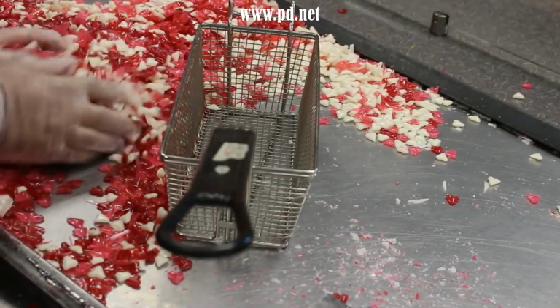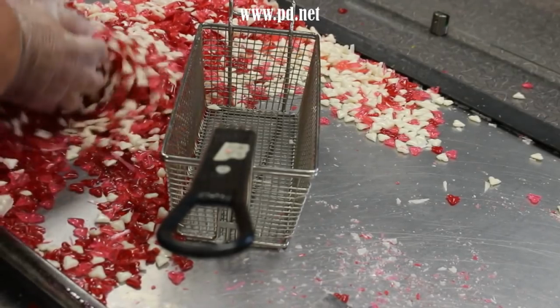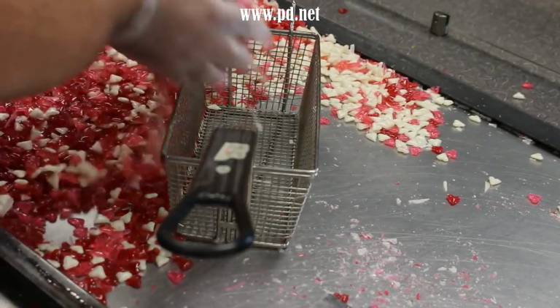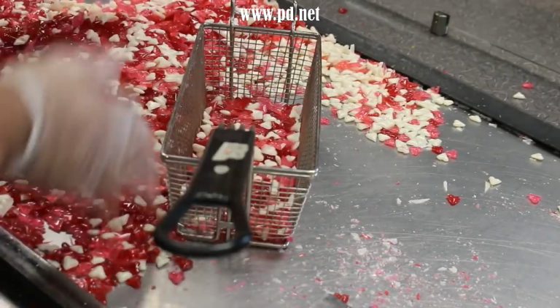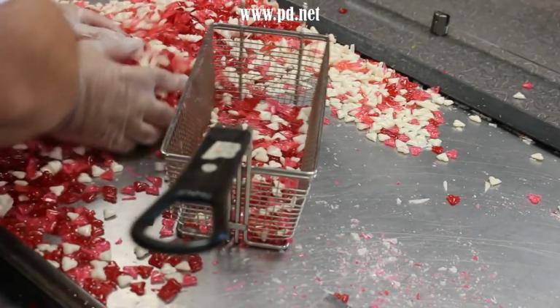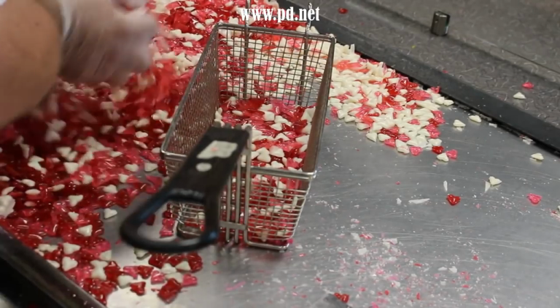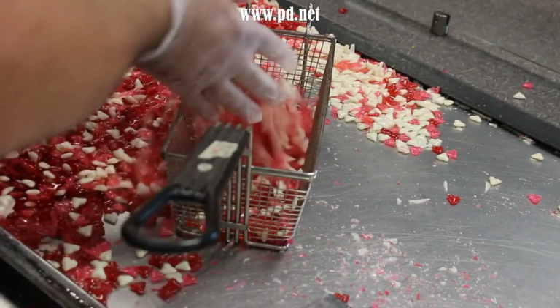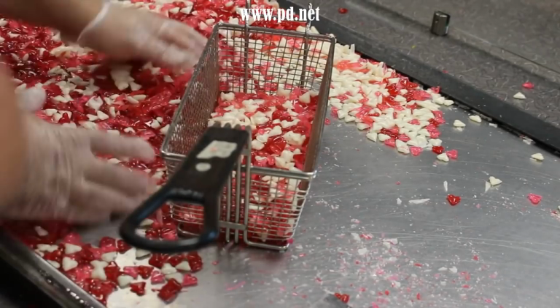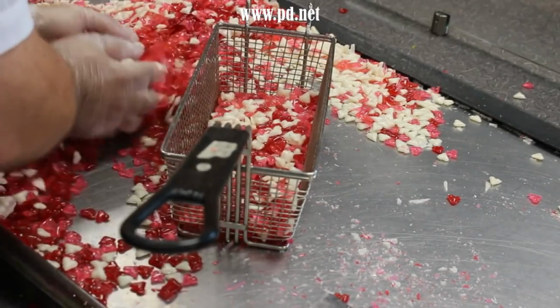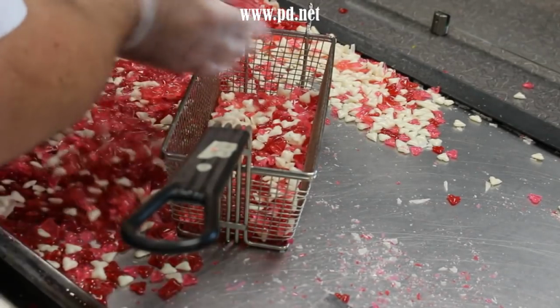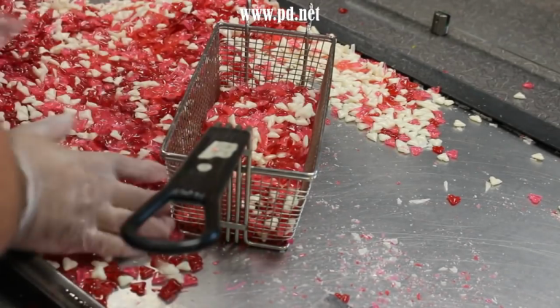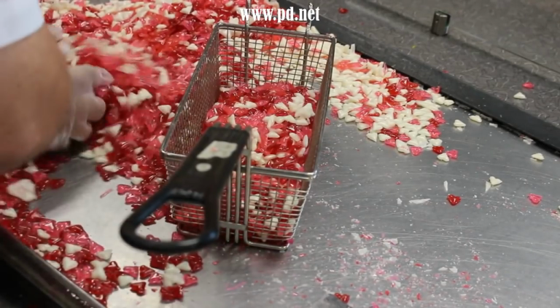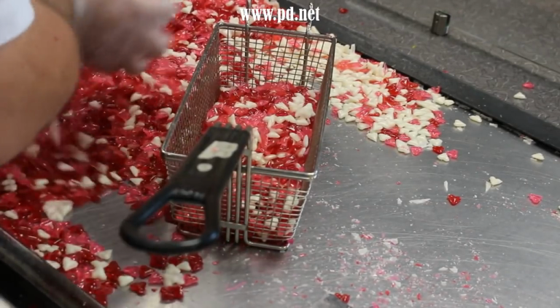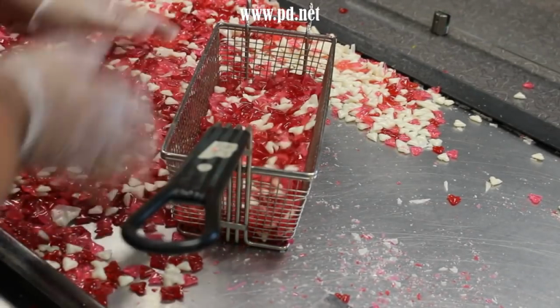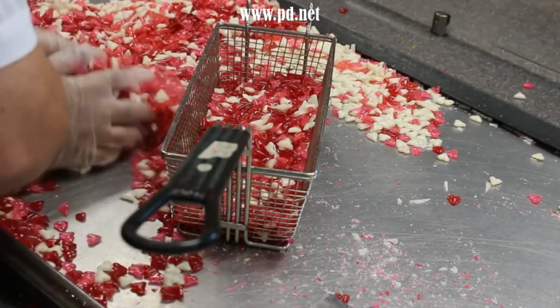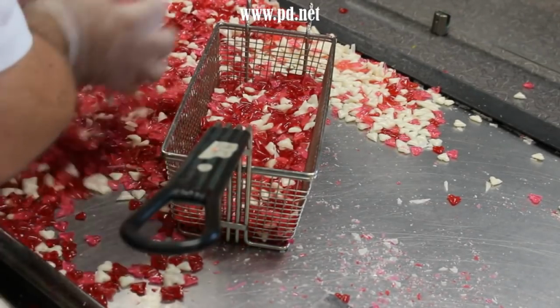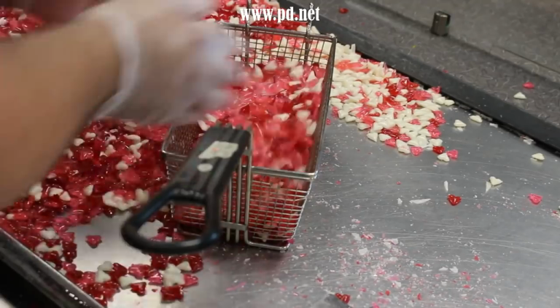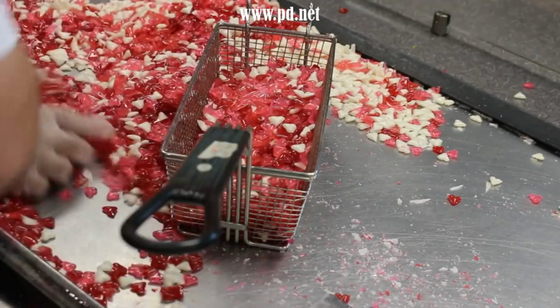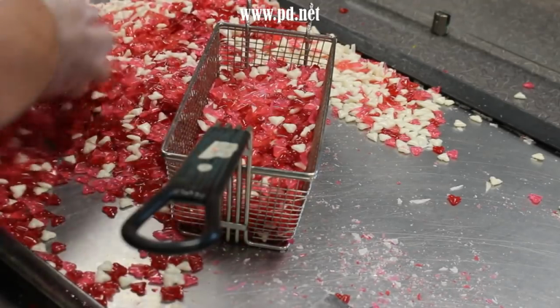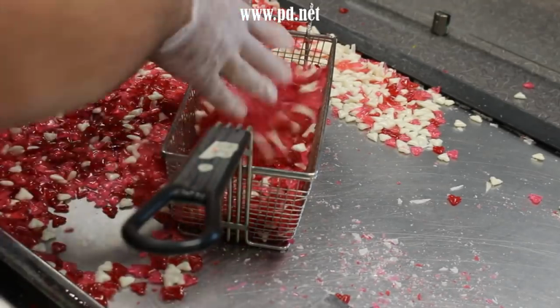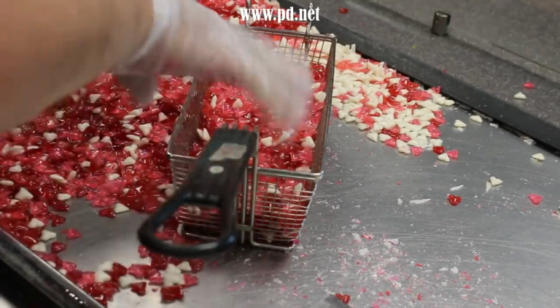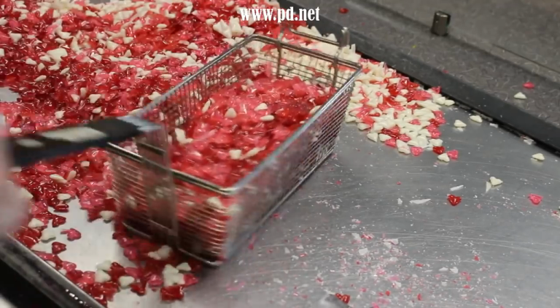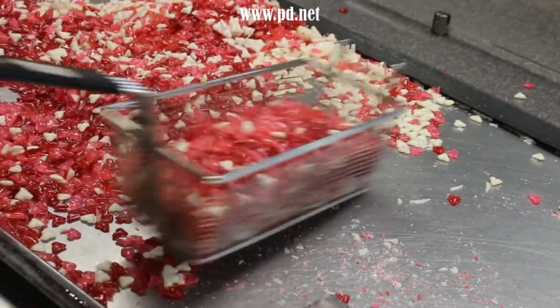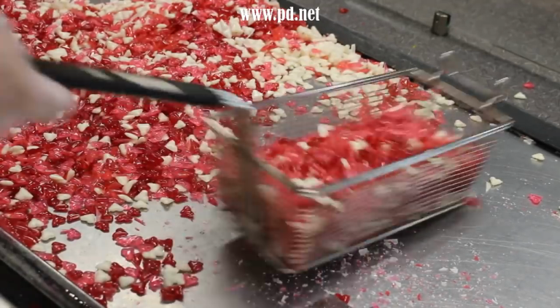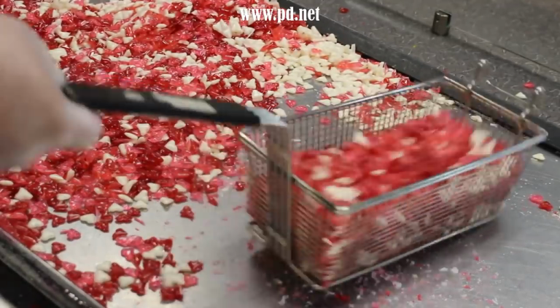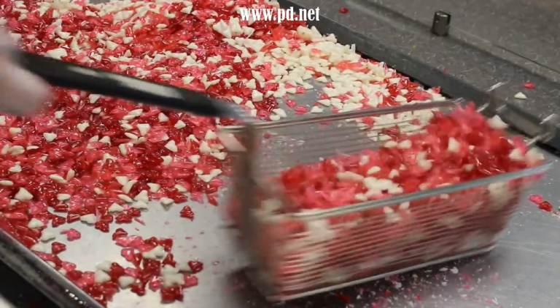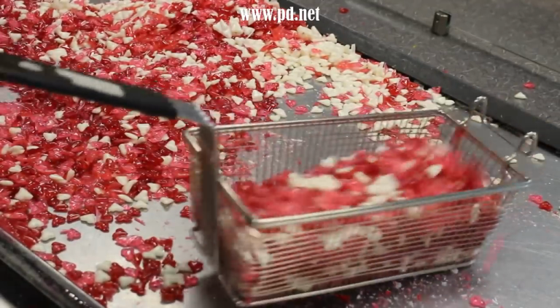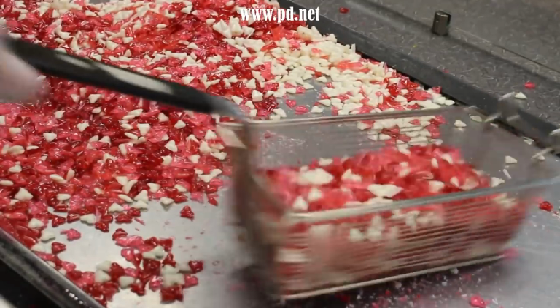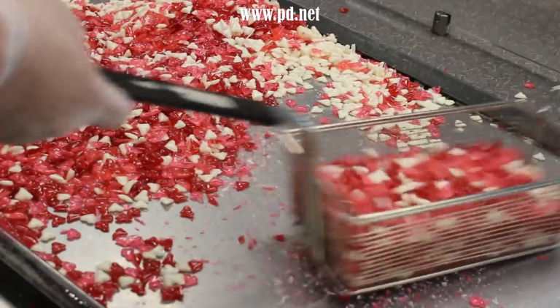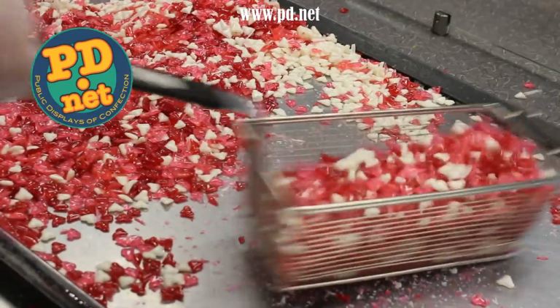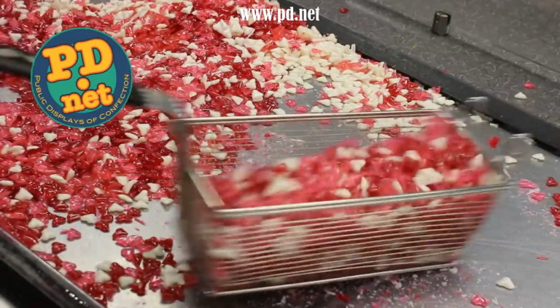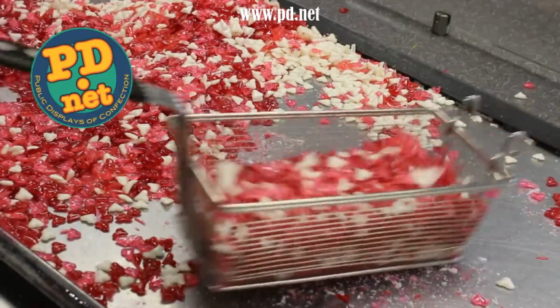Remember the bits of sugar that connected the hearts? Well, we have to do something about them now. They've been broken out and turned into dust. So we're going to shake the candy to get rid of the dust — it'll keep the candy from sticking together in the bags and make everything look prettier.